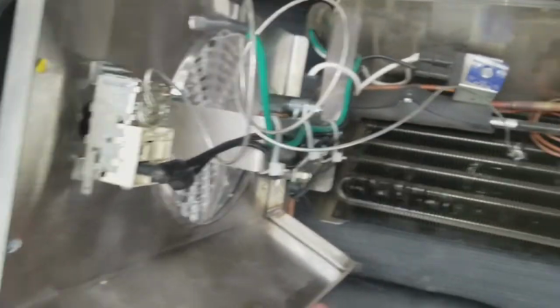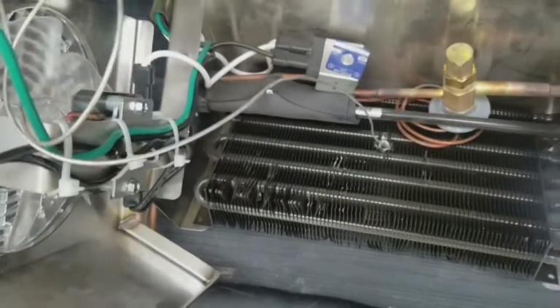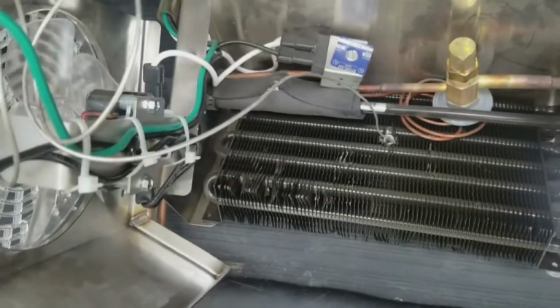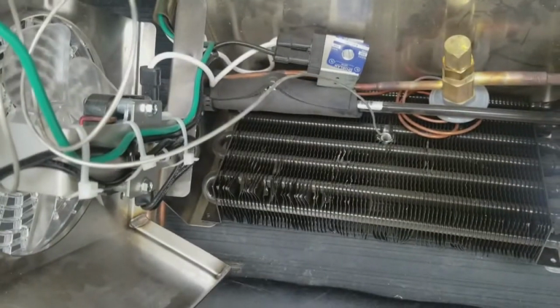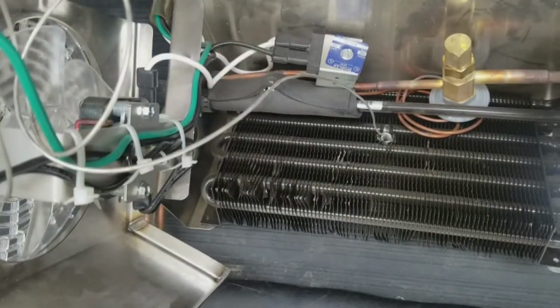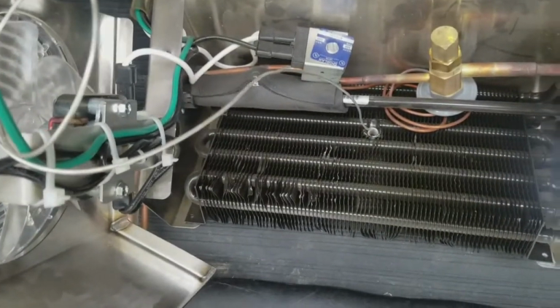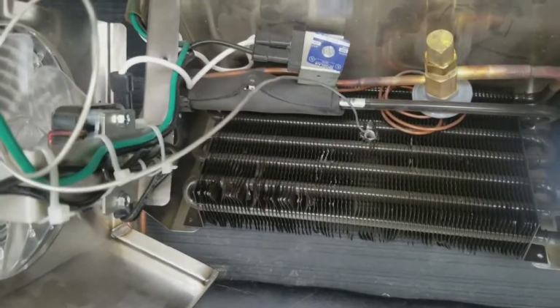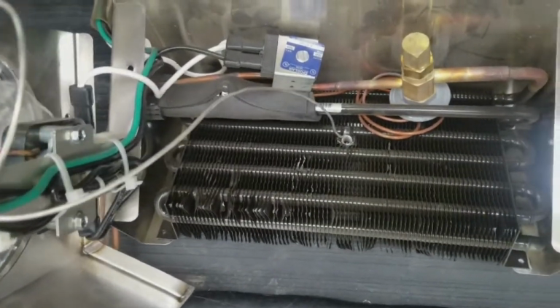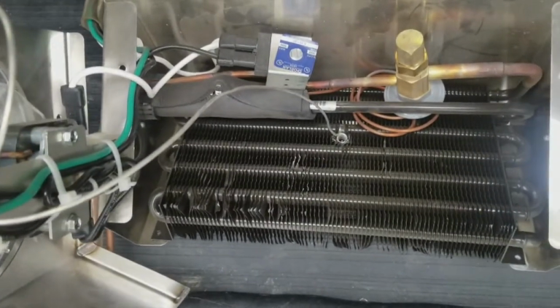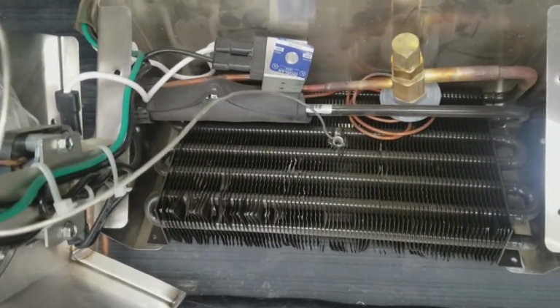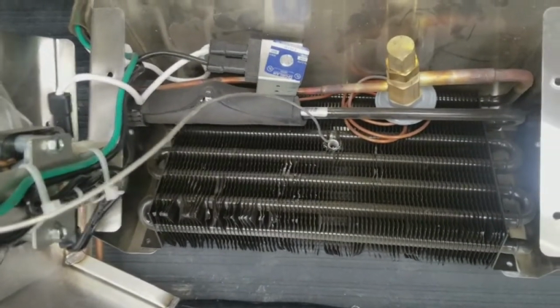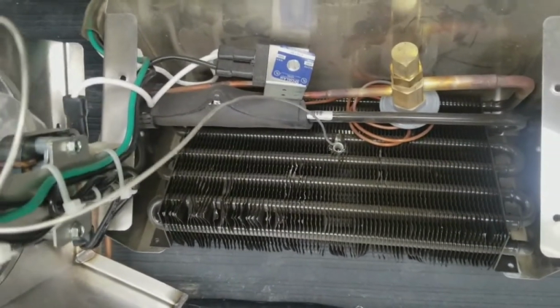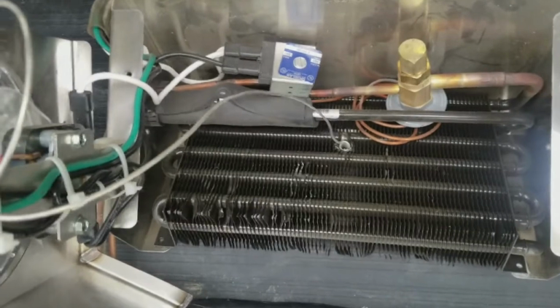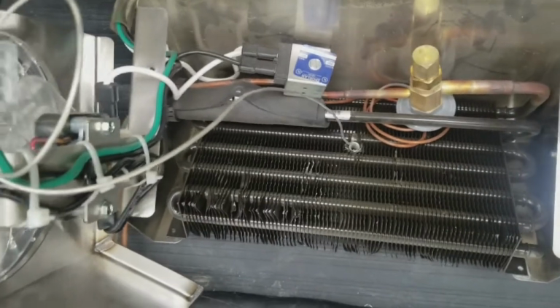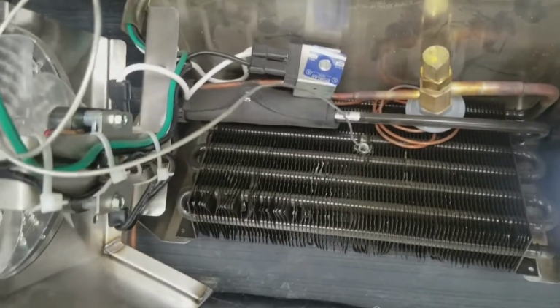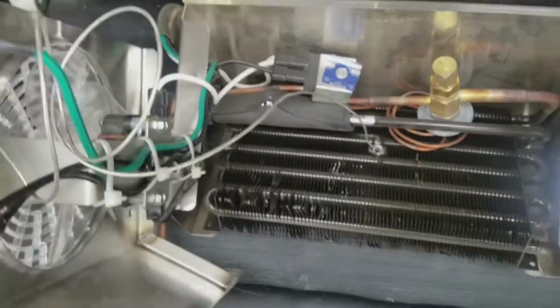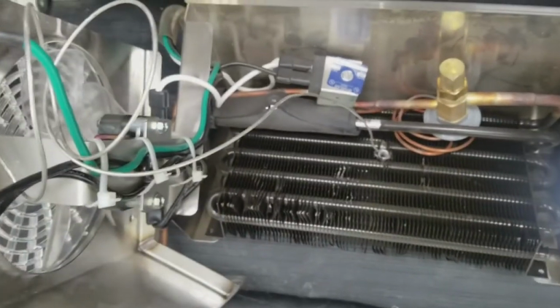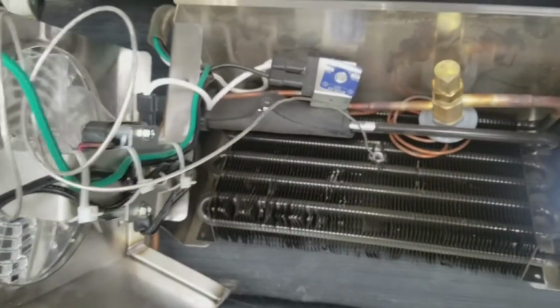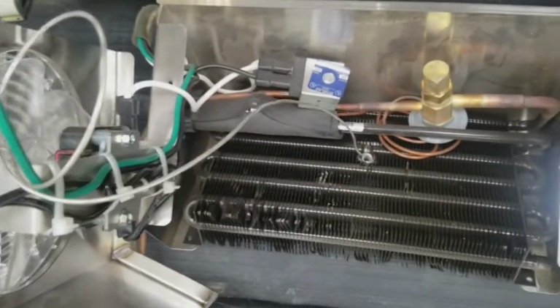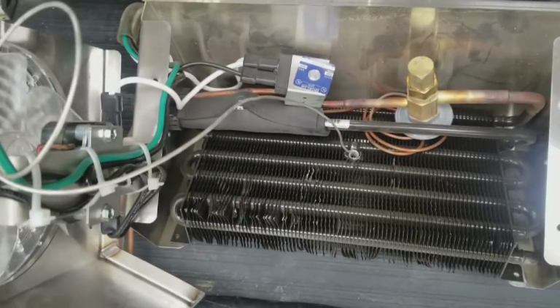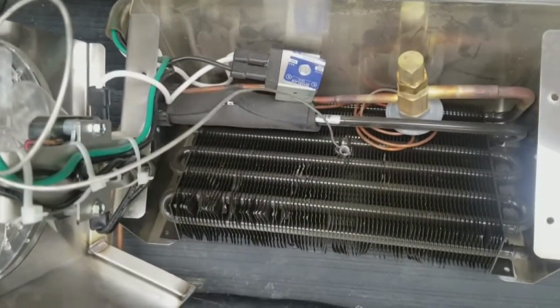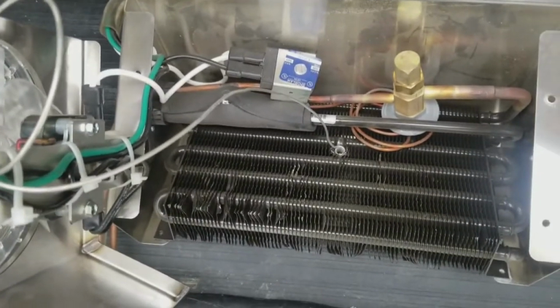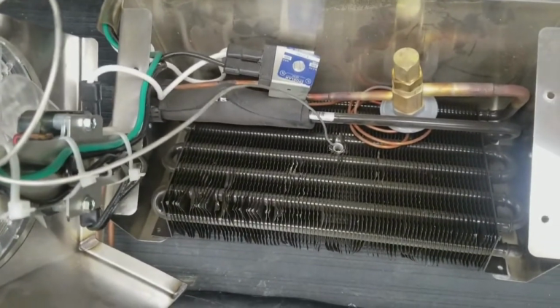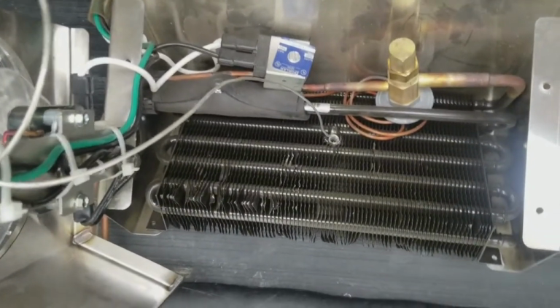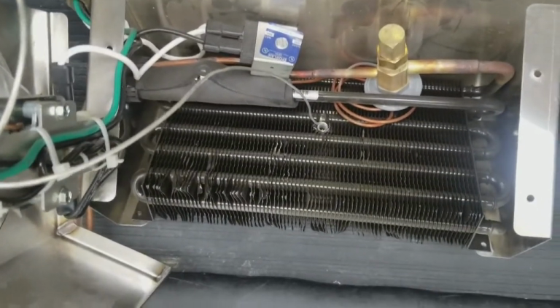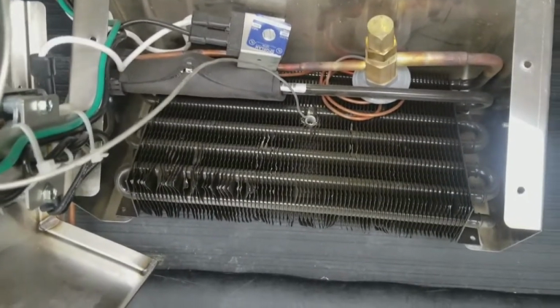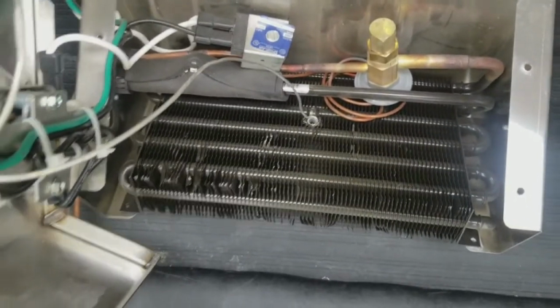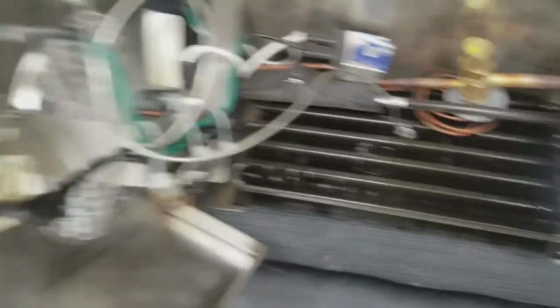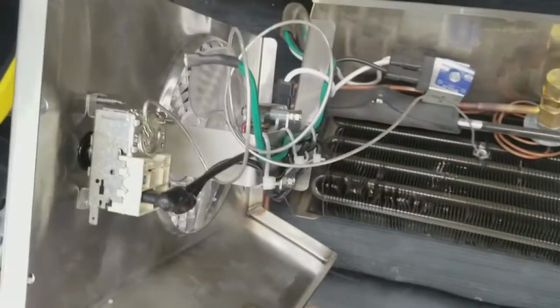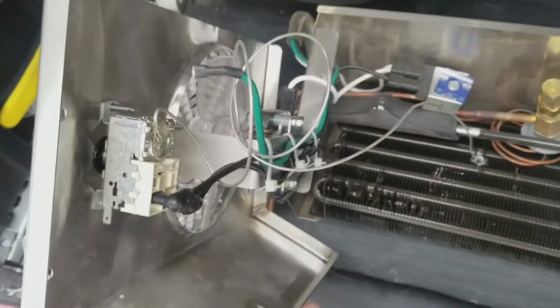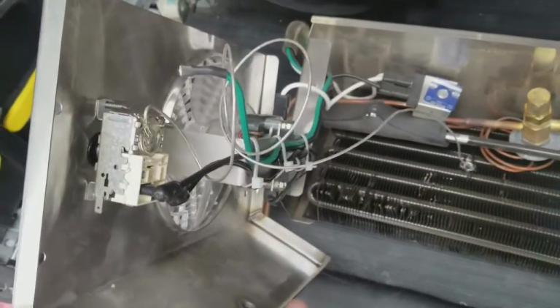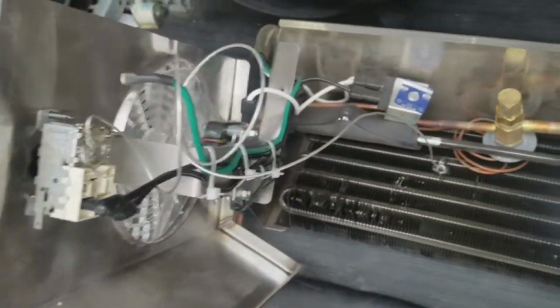That in itself is self-defrosting, because 40 degrees coil temperature is above 32 degrees, and 32 degrees is obviously when we form ice. So, constant cut-in control example.